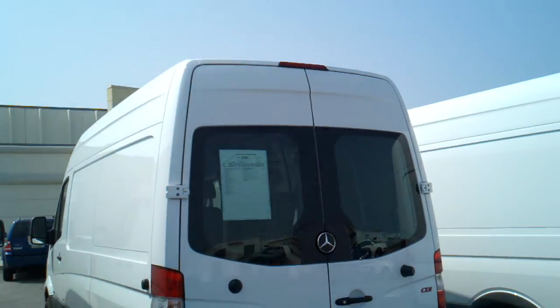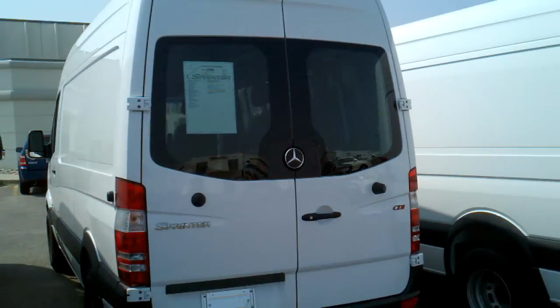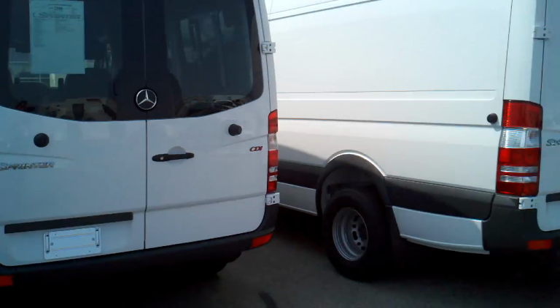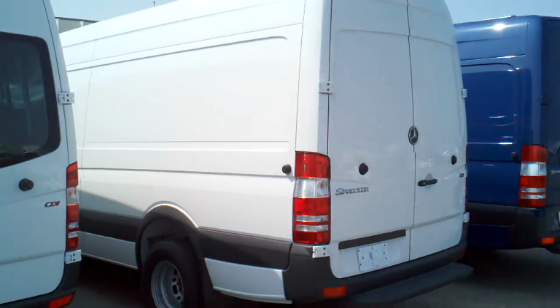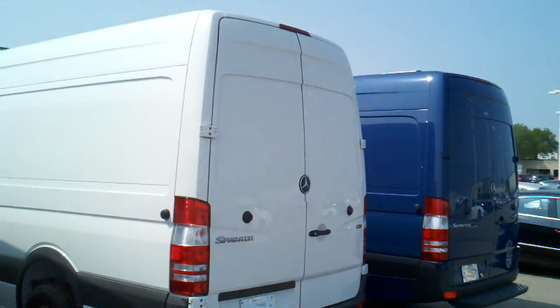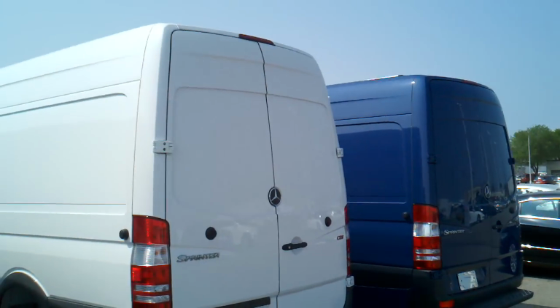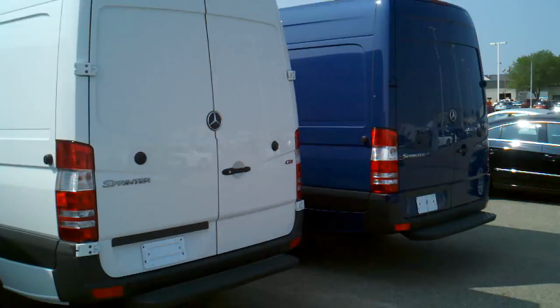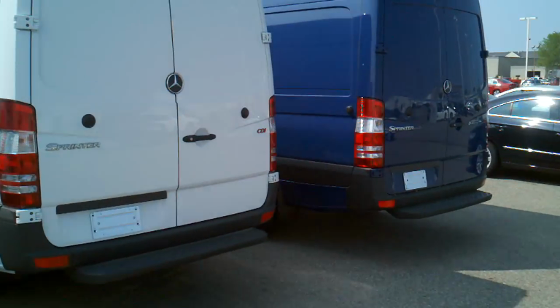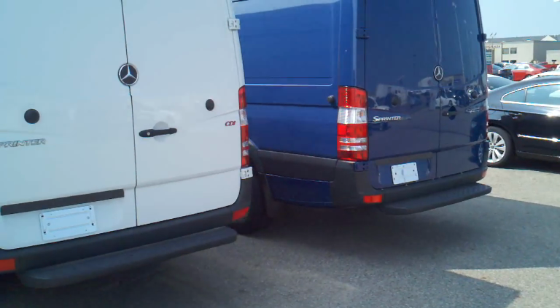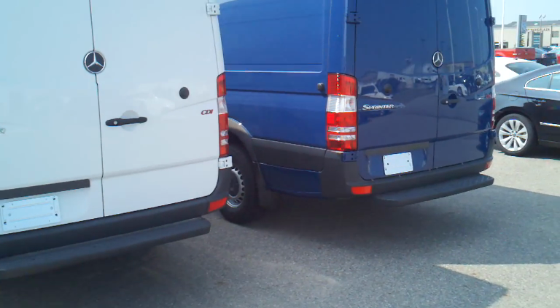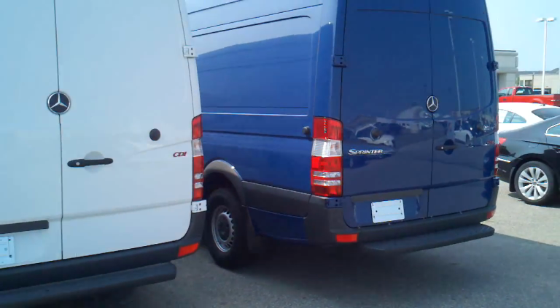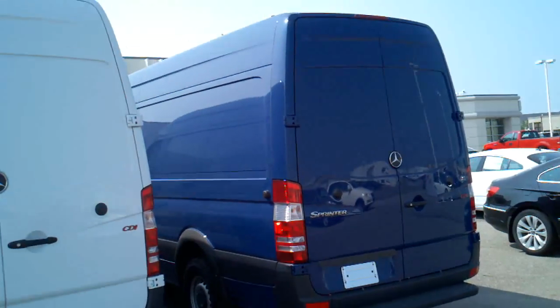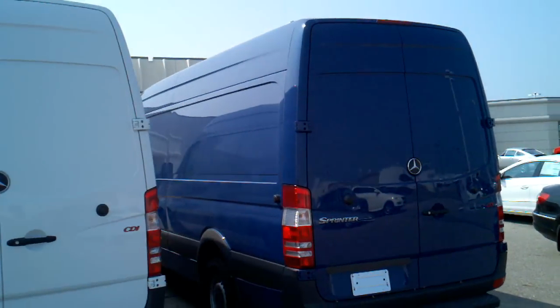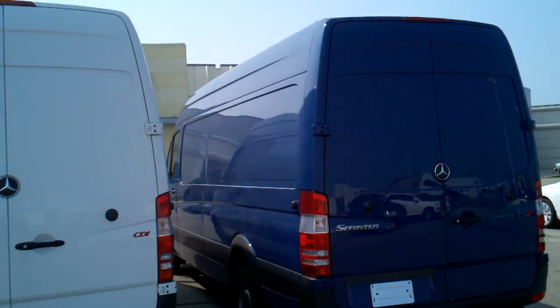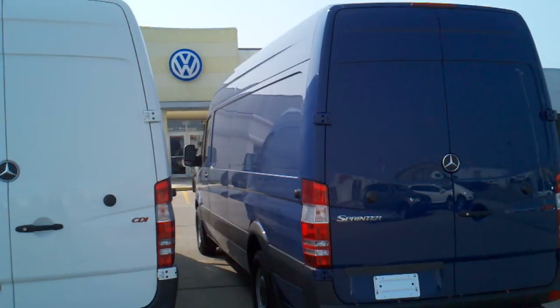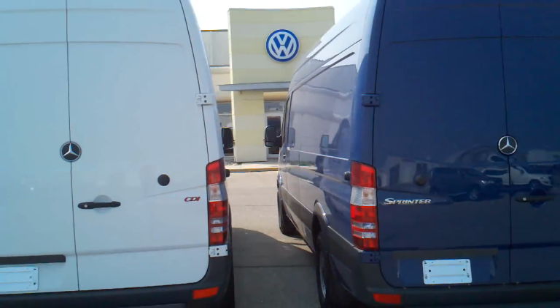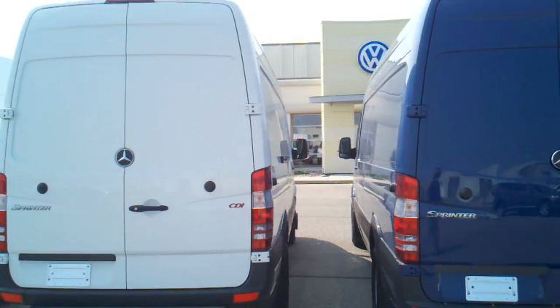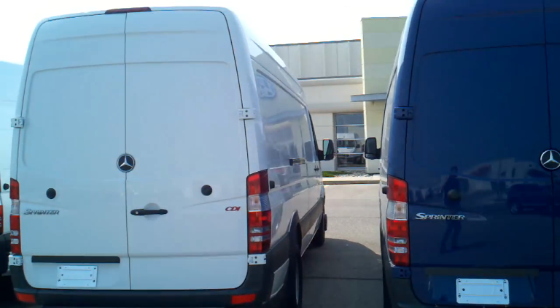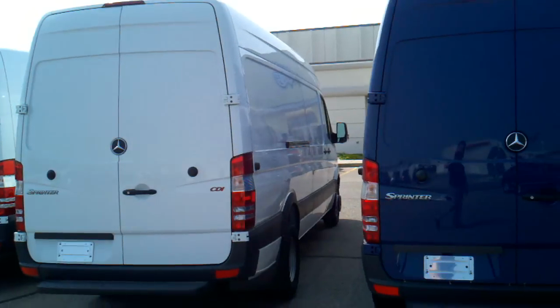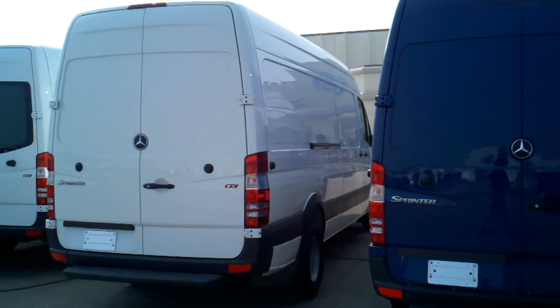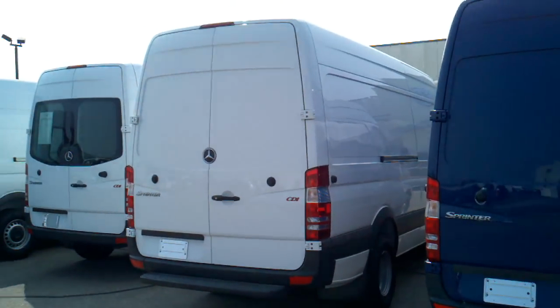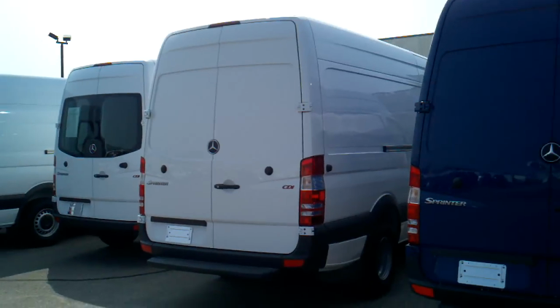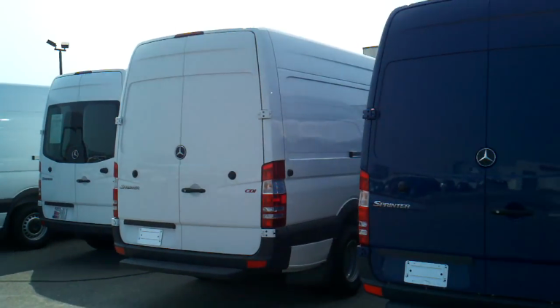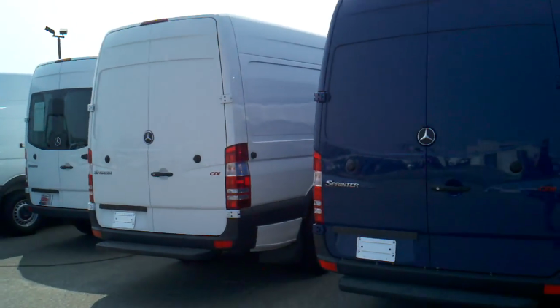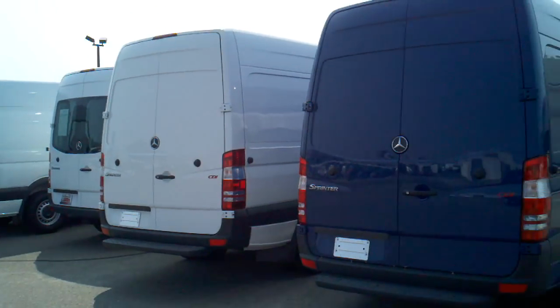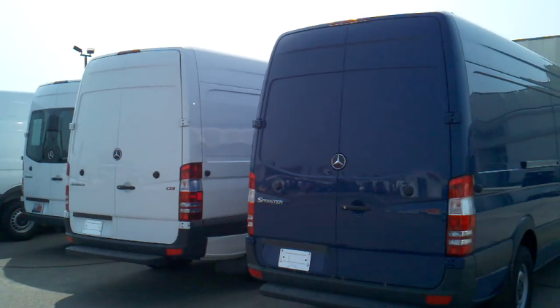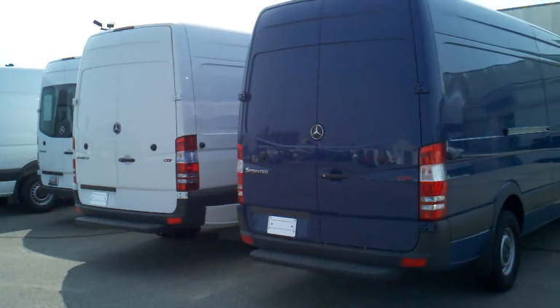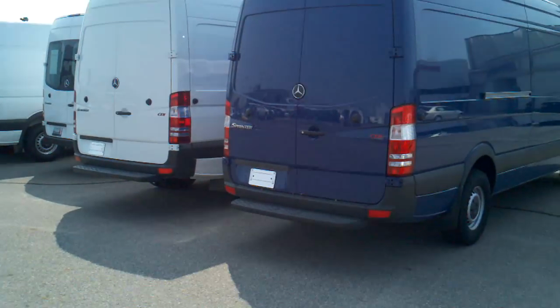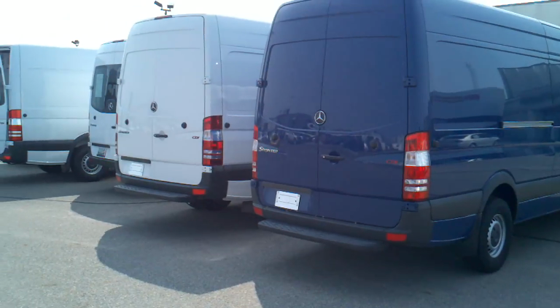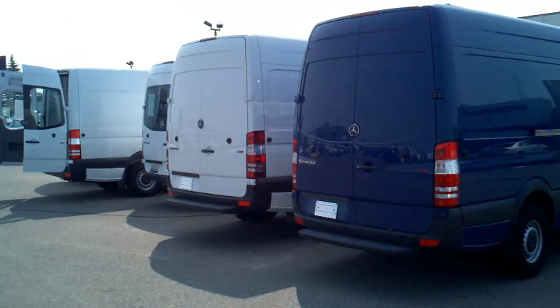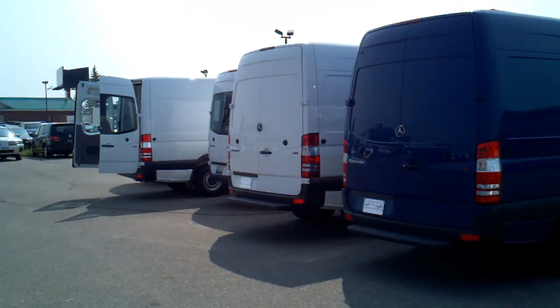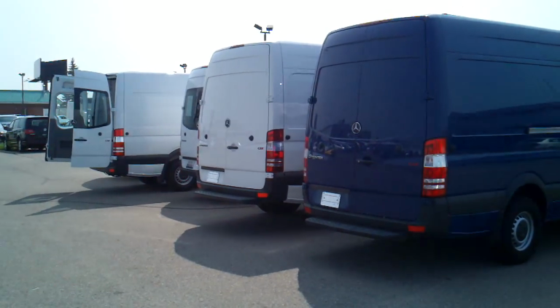Come check them out. Again, it's Valley Imports, Fargo, North Dakota. If you have any questions, please let us know, and we hope you enjoyed the video.